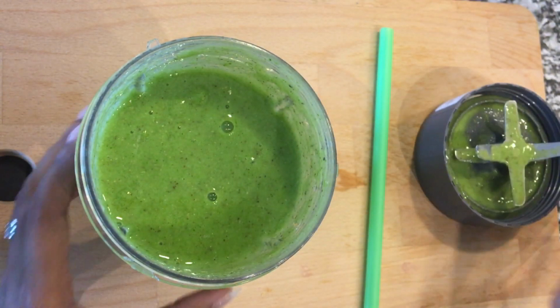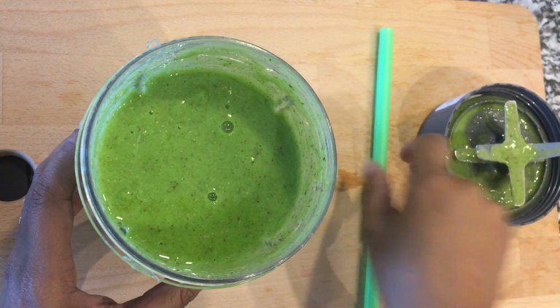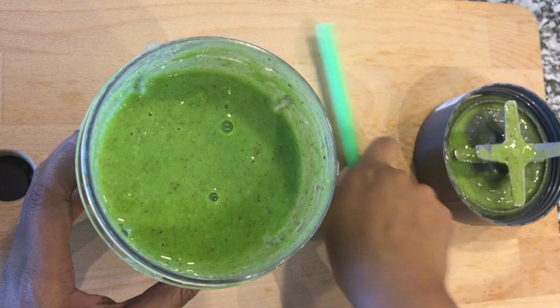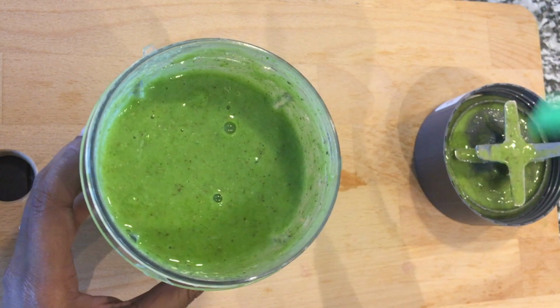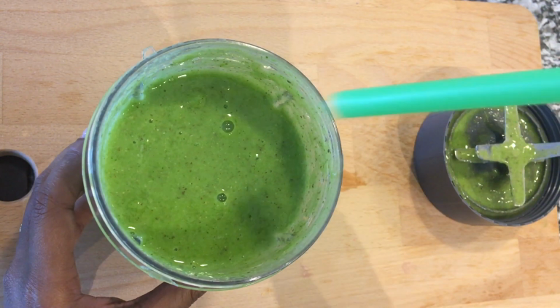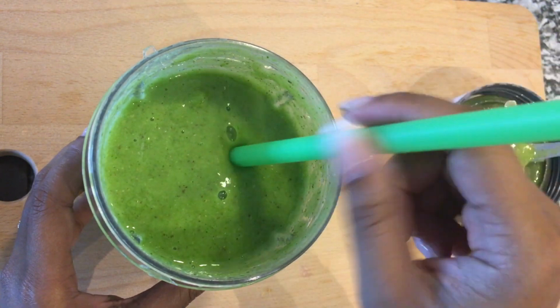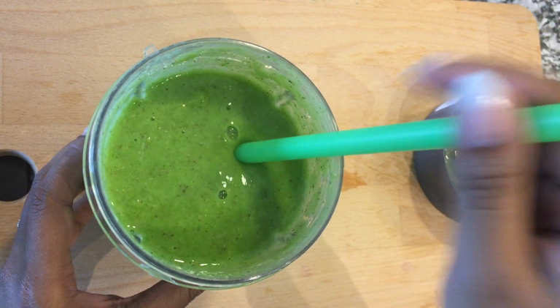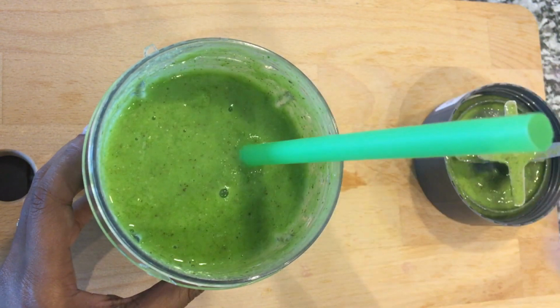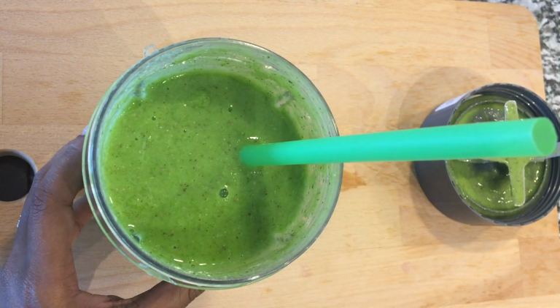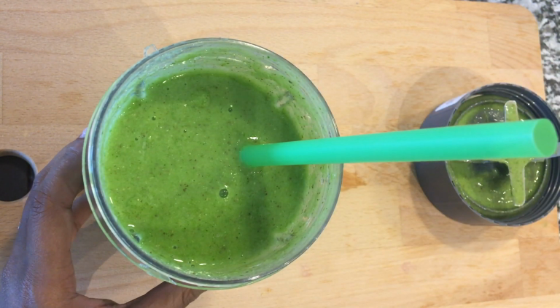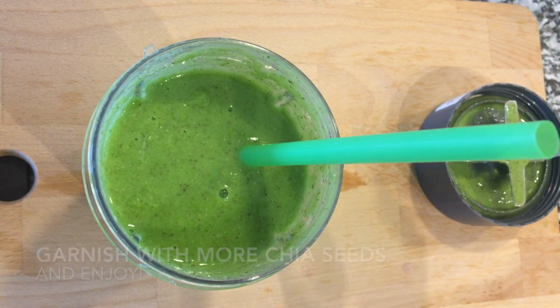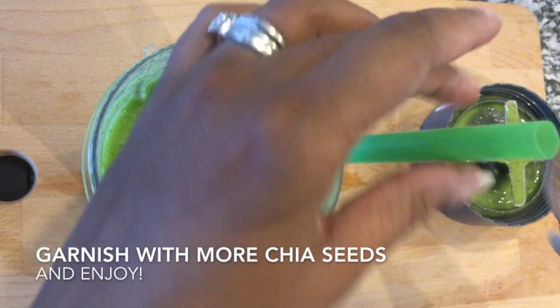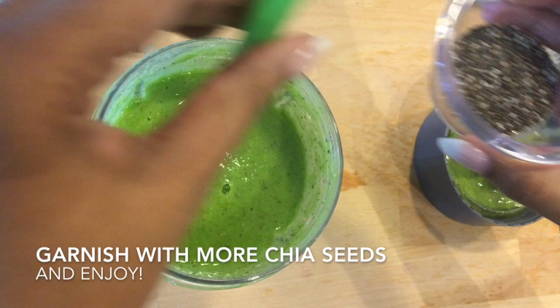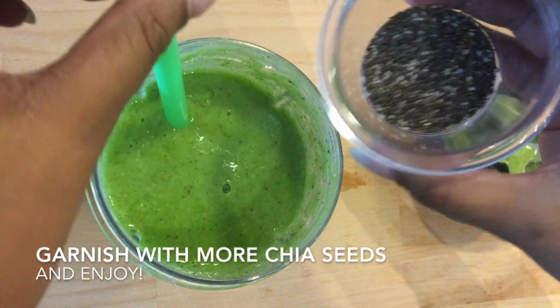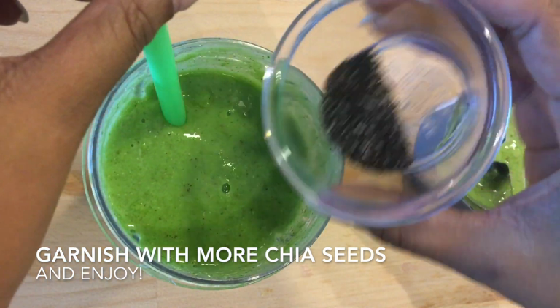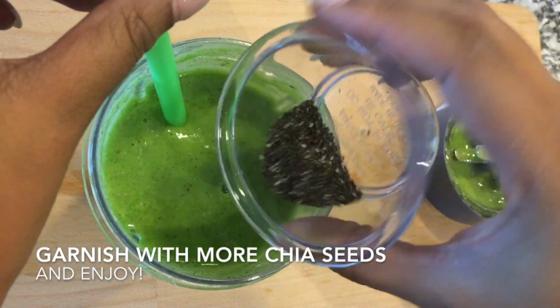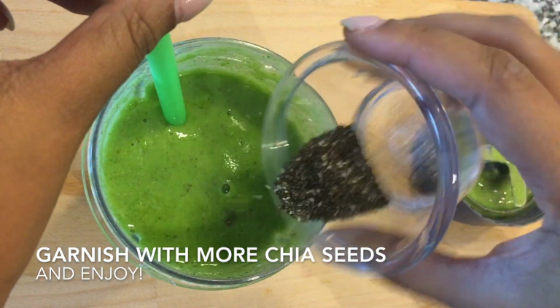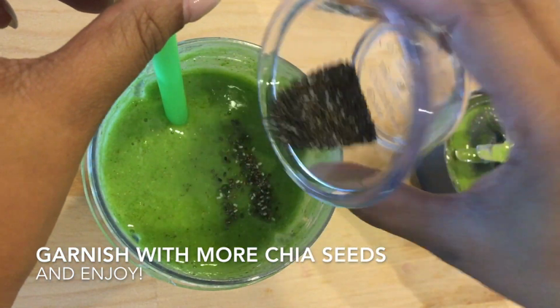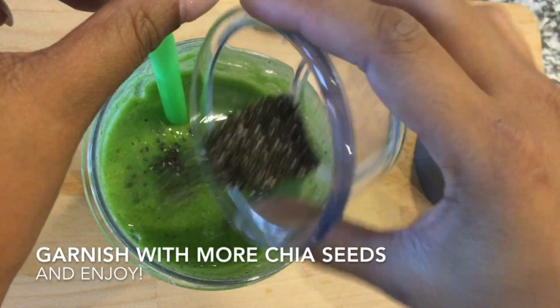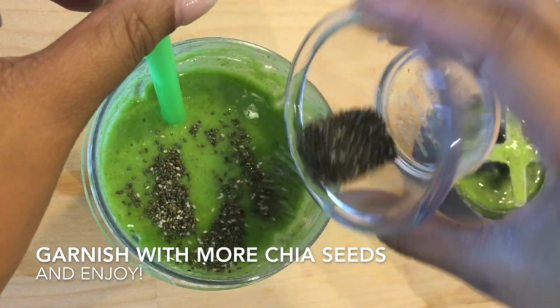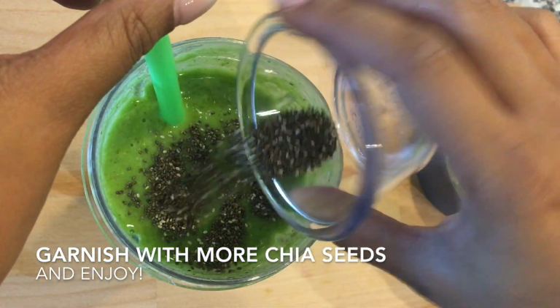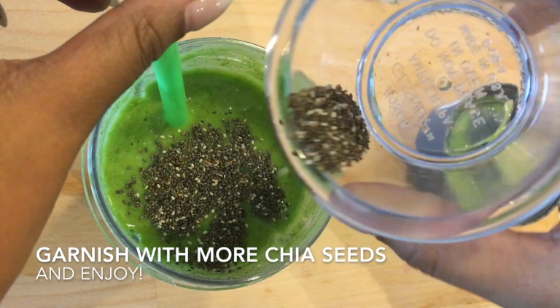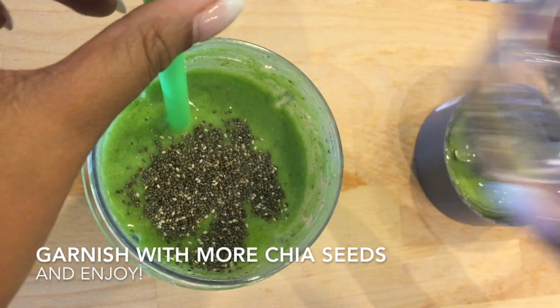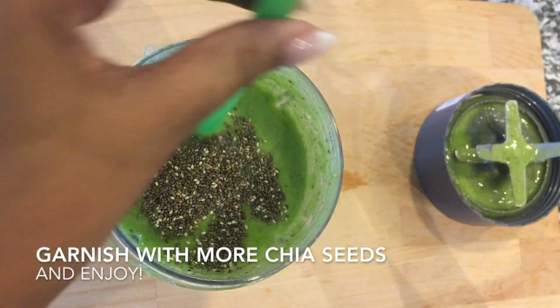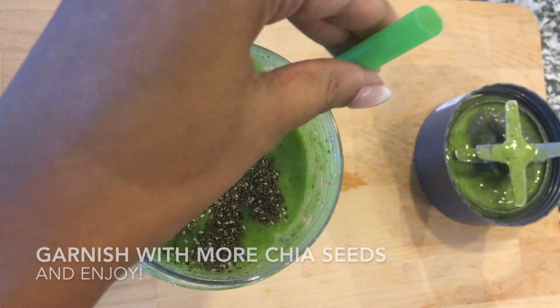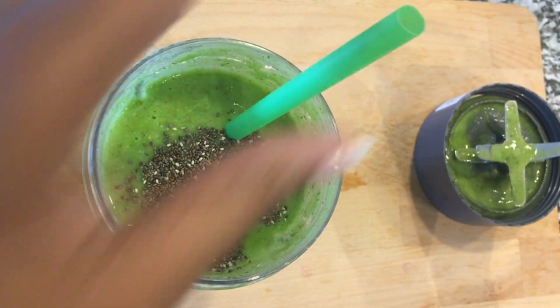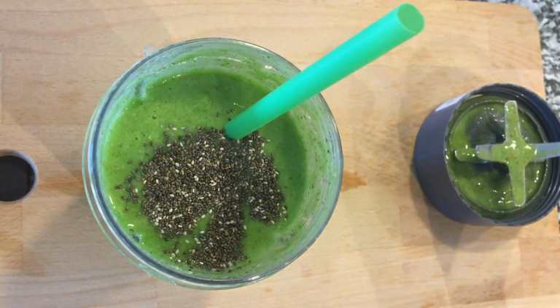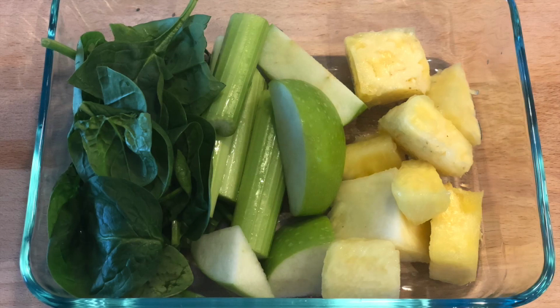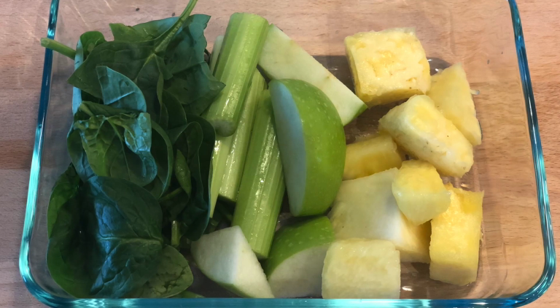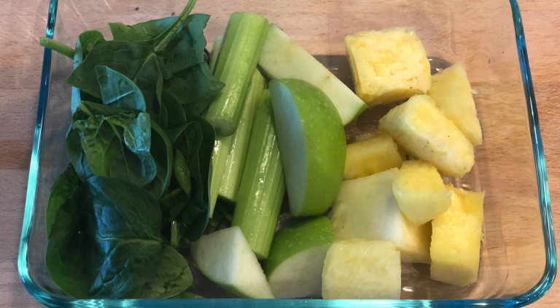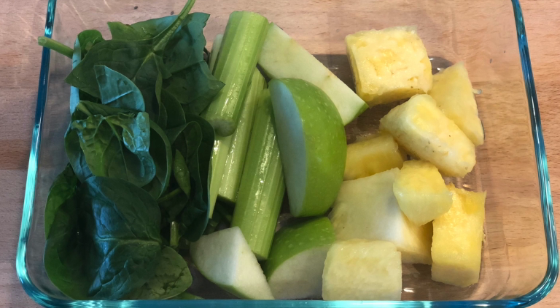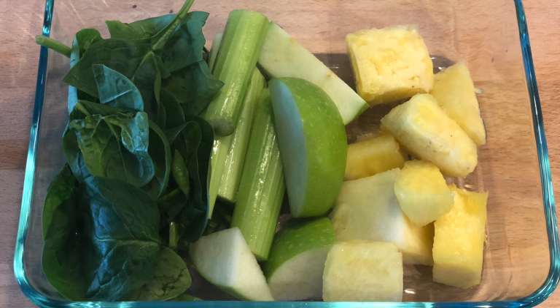Because I like for my smoothies to look pretty, feel free to garnish and top off your smoothie with some more chia seeds. Sometimes you may feel like, hey, I don't have time to make these type of smoothies first thing in the morning.